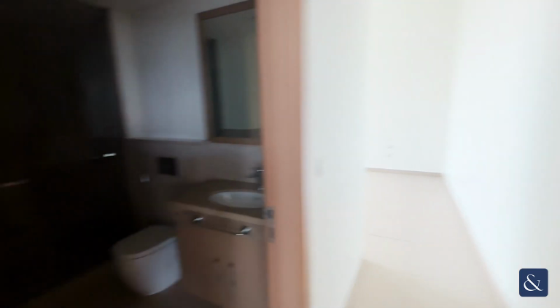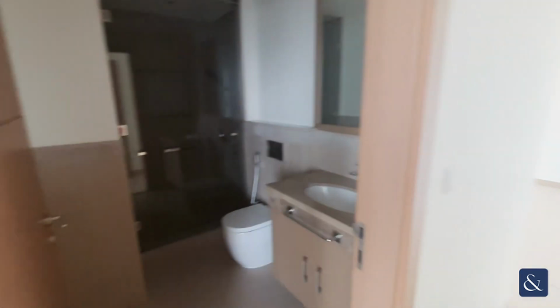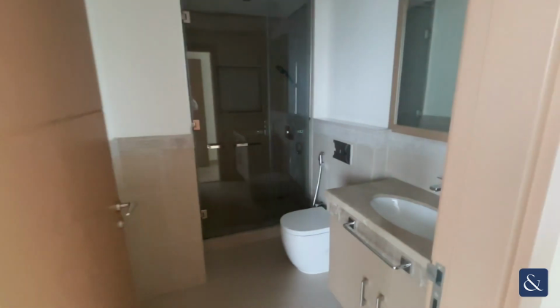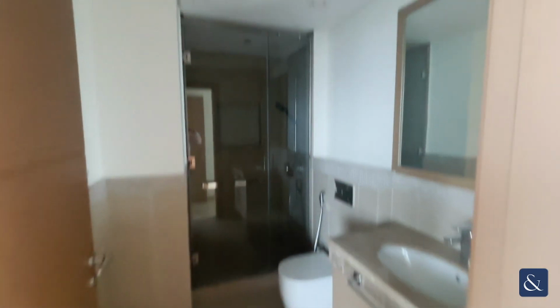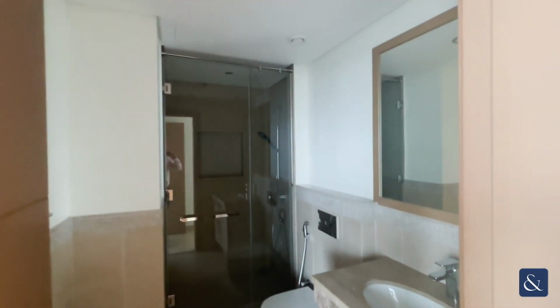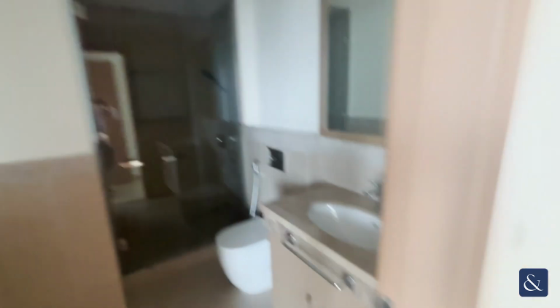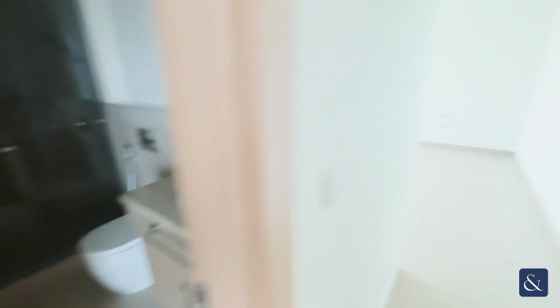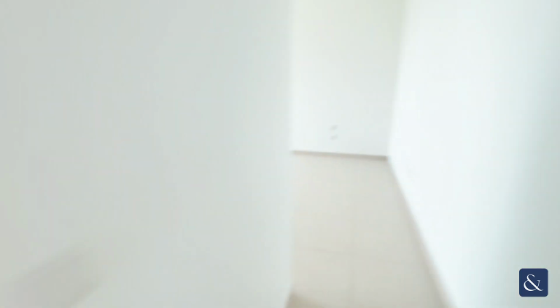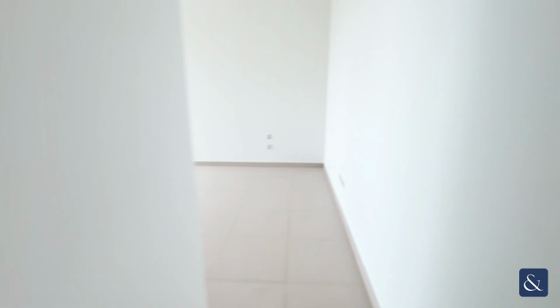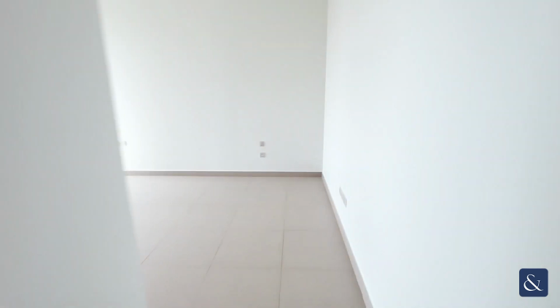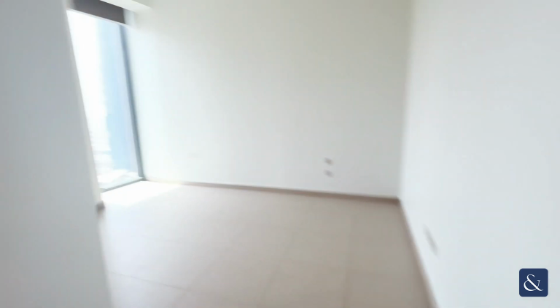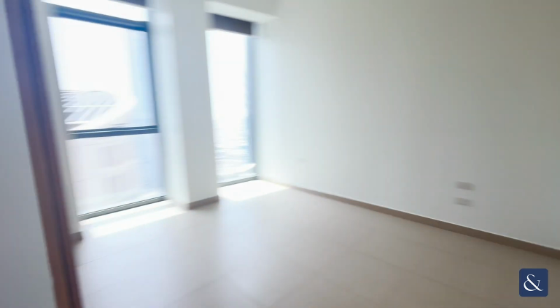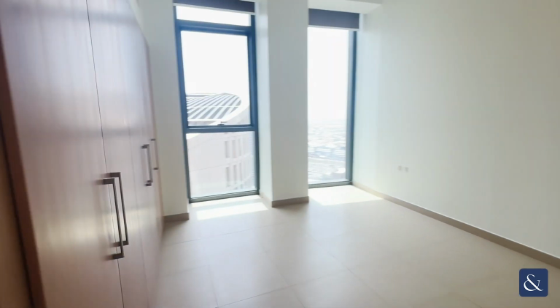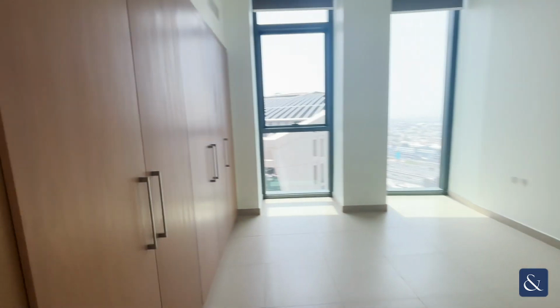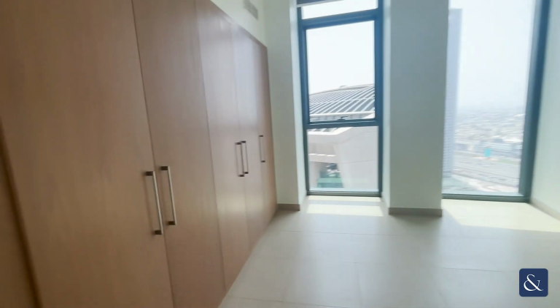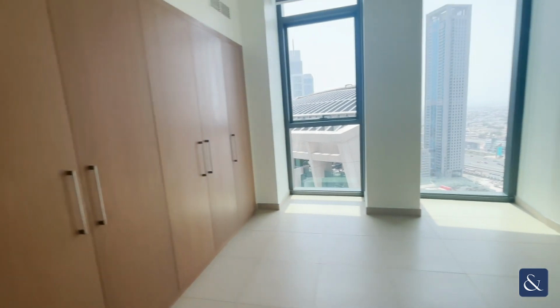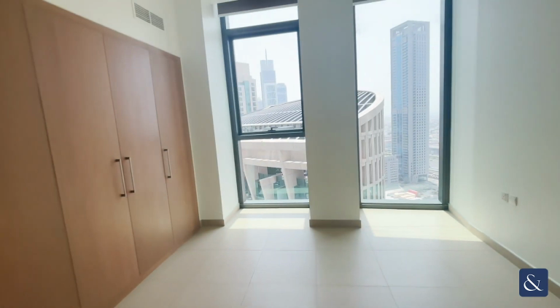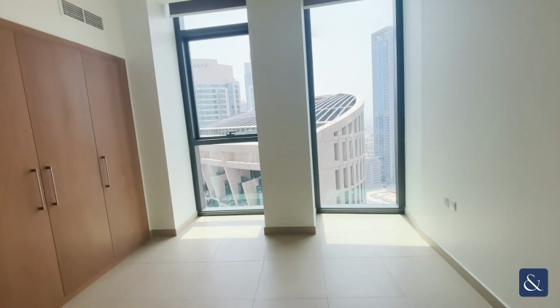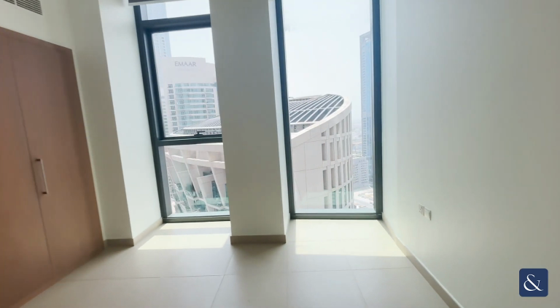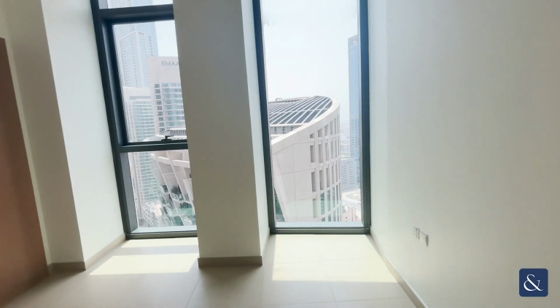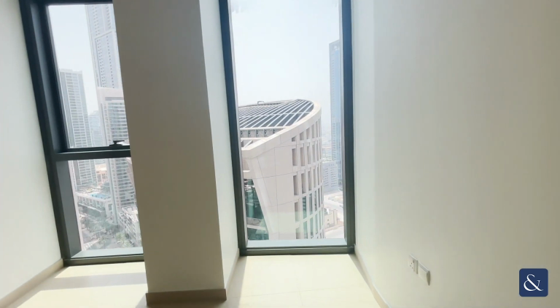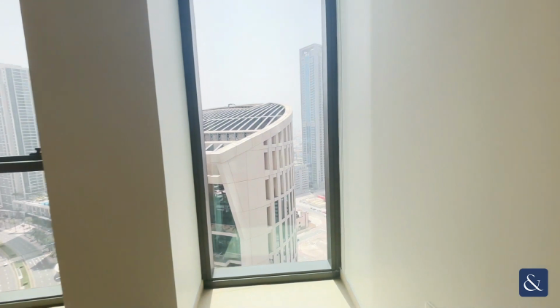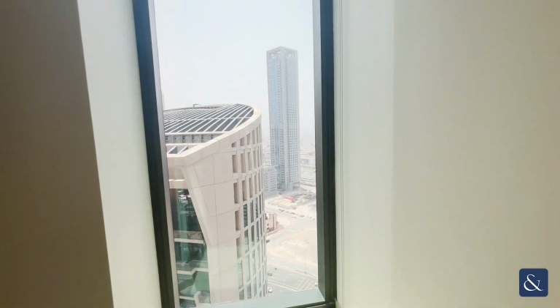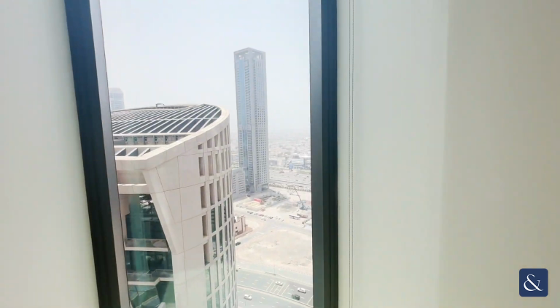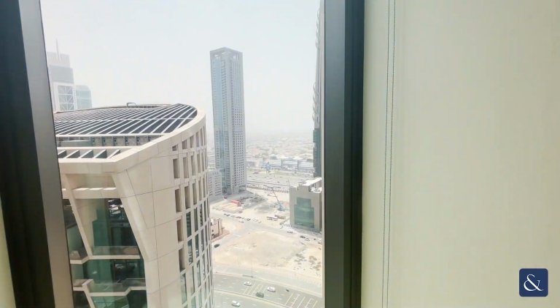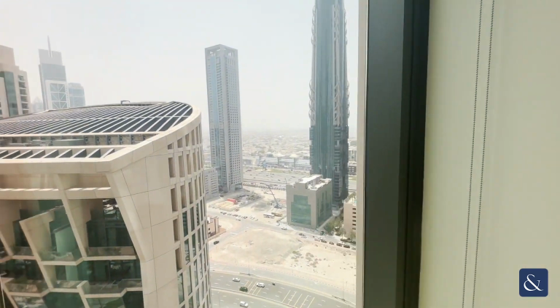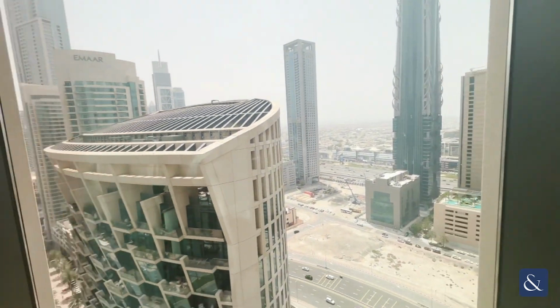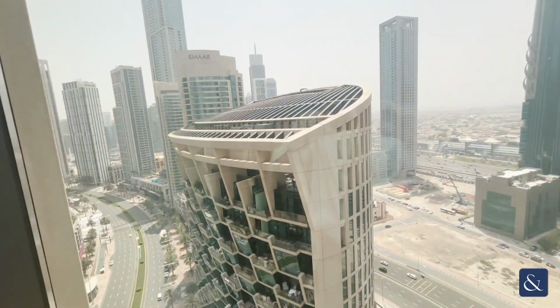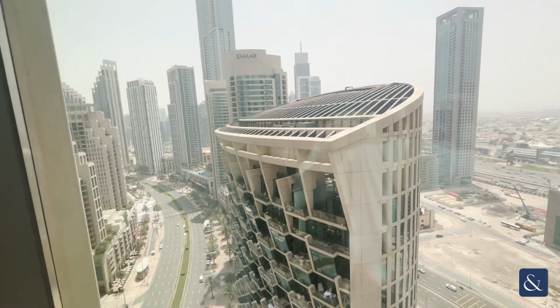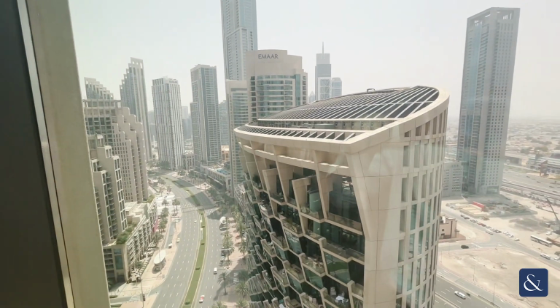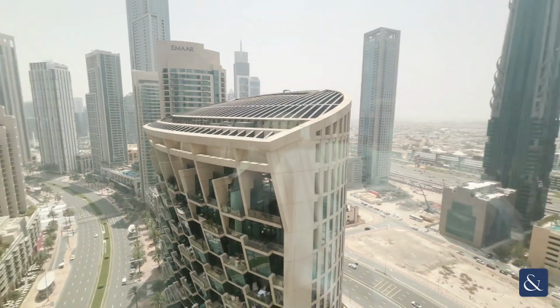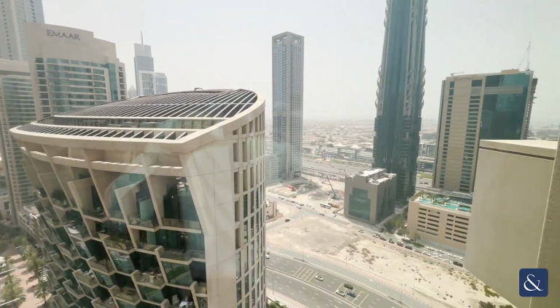Going into the first bedroom here, it is an en-suite bedroom and does have two windows that look out onto the boulevard and Tower 2, along with cupboards on the left hand side.